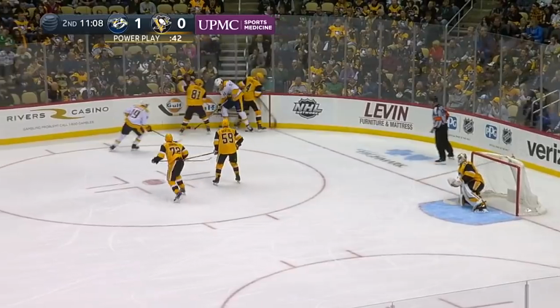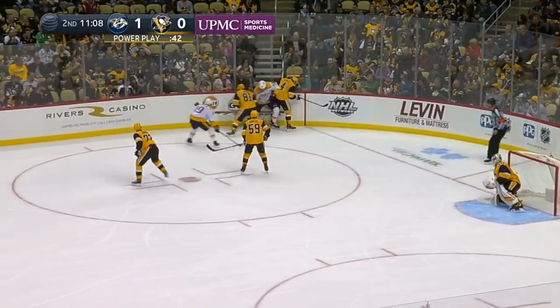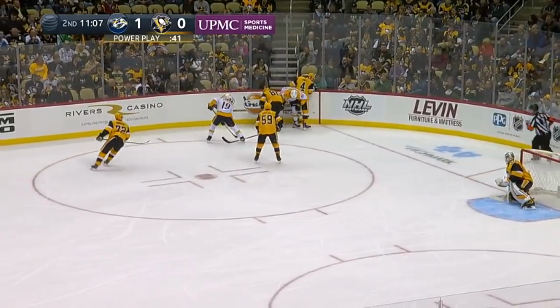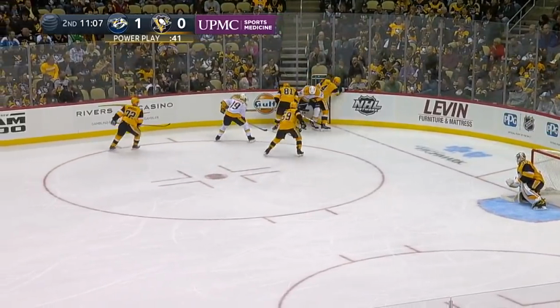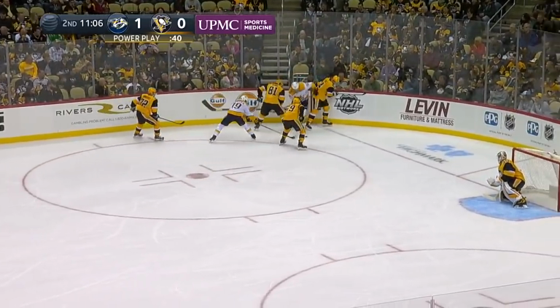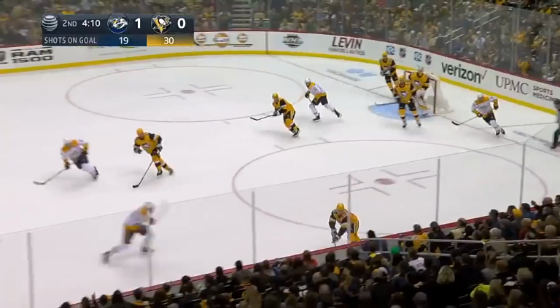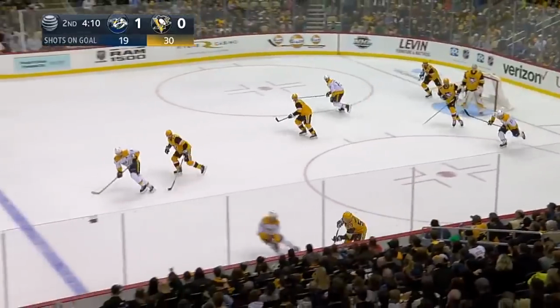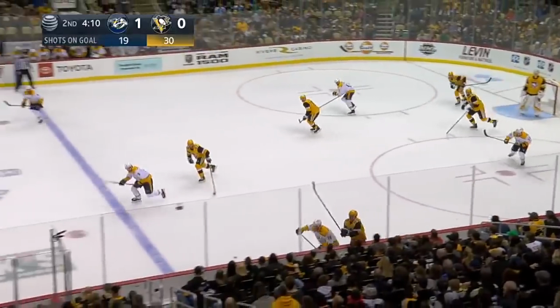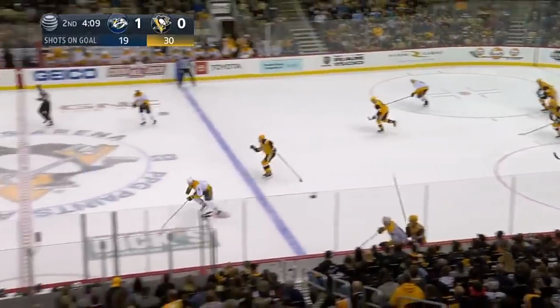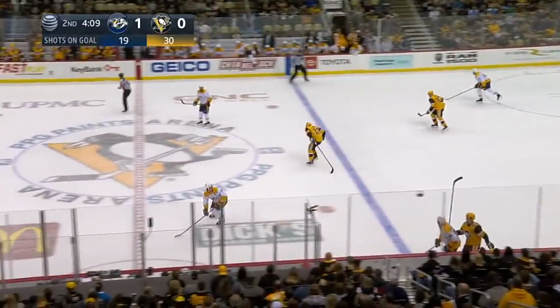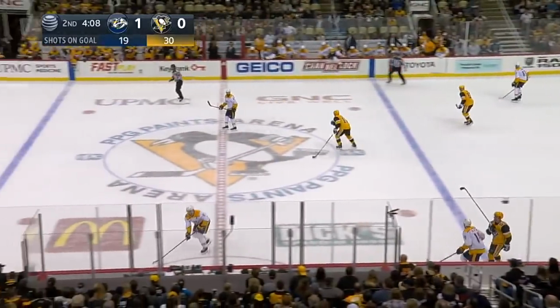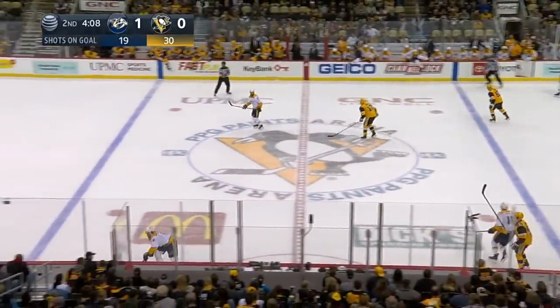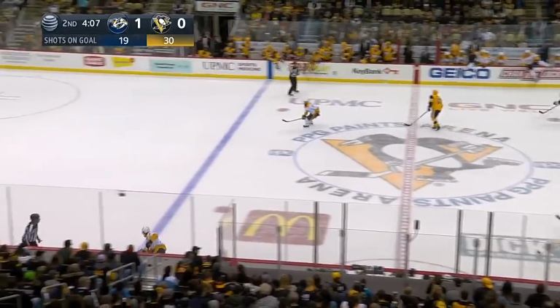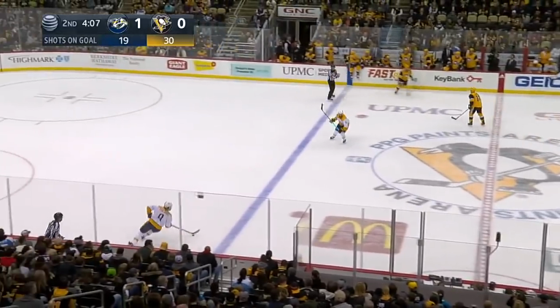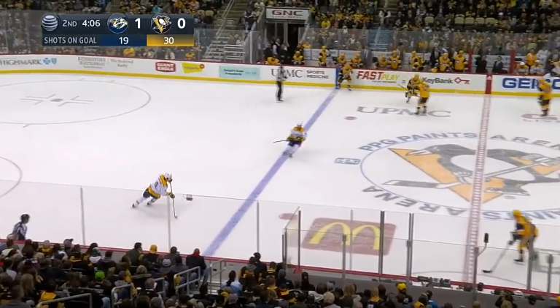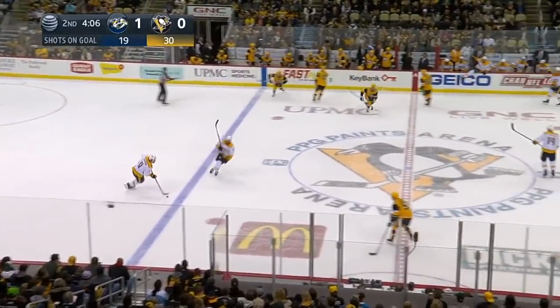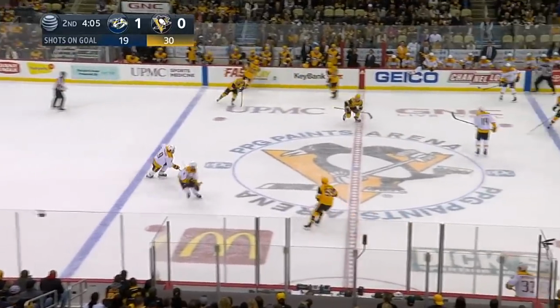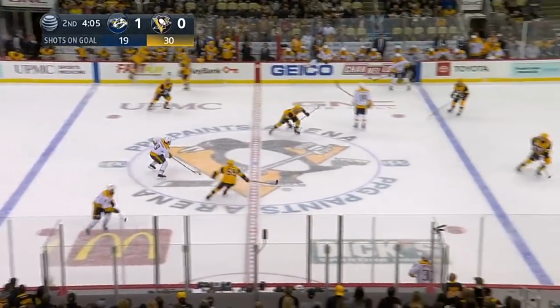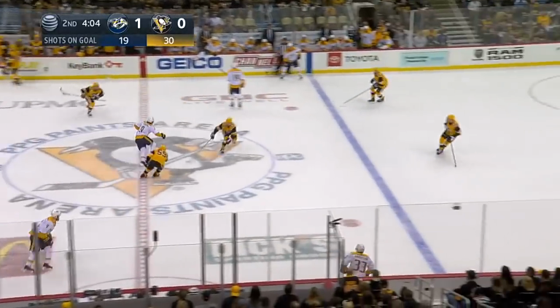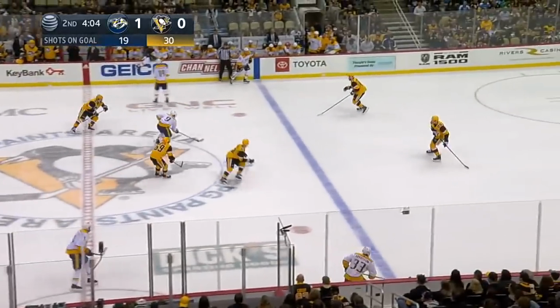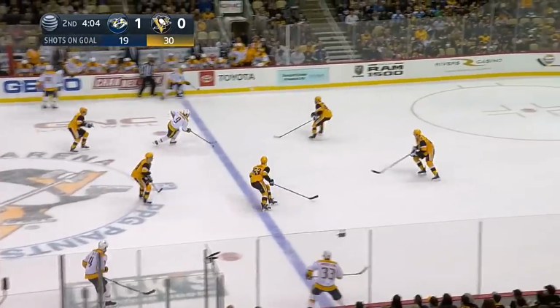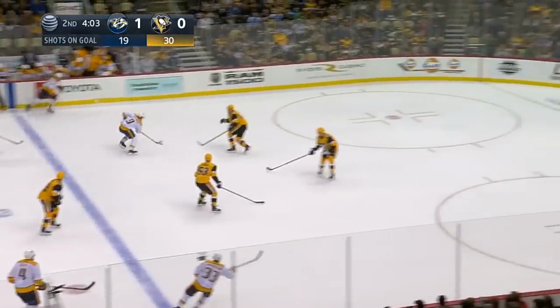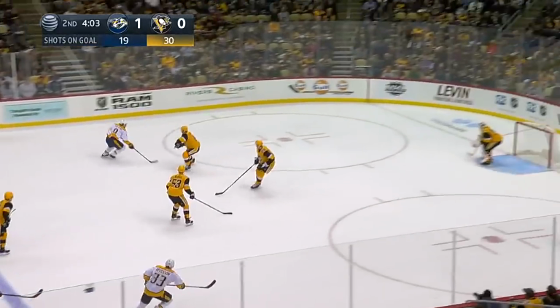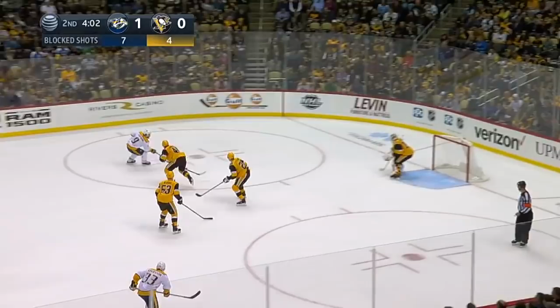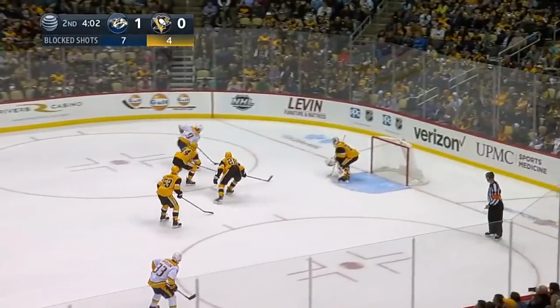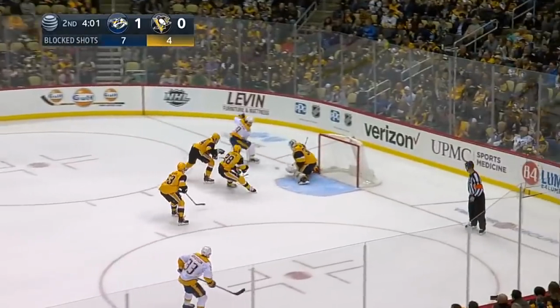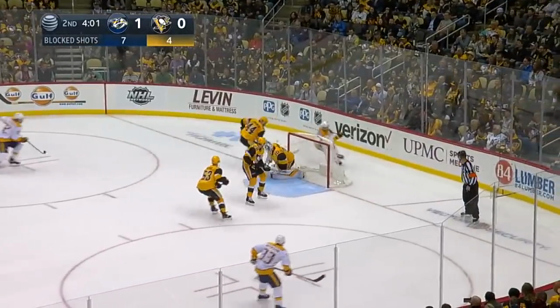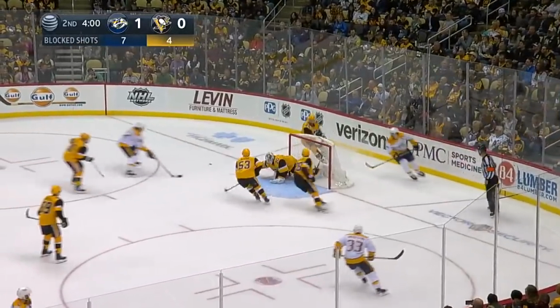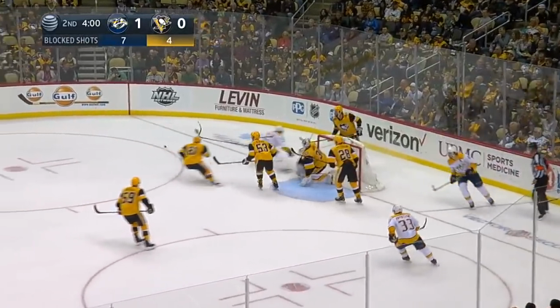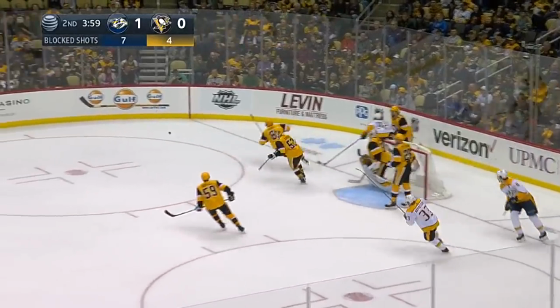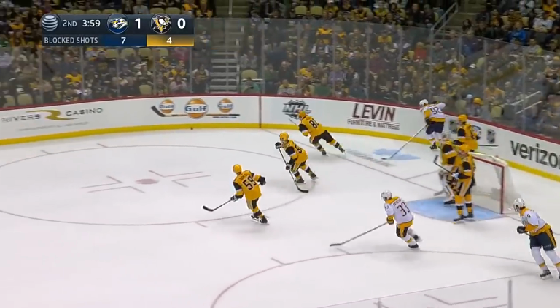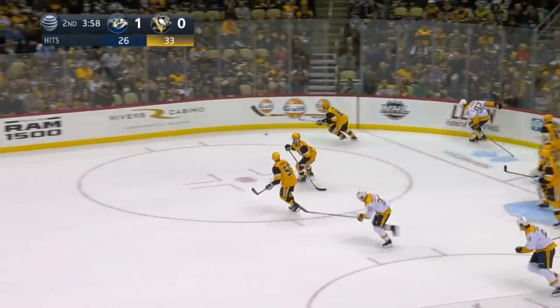Predators are definitely a threat shorthanded. 4:10 to go in the second period, still 1-0 for the Predators. No whistles — oh wow, fast-moving second period. Fast as Forsberg to the net — a tip shot, save made by Murray.